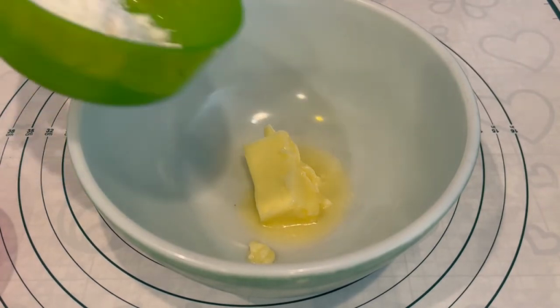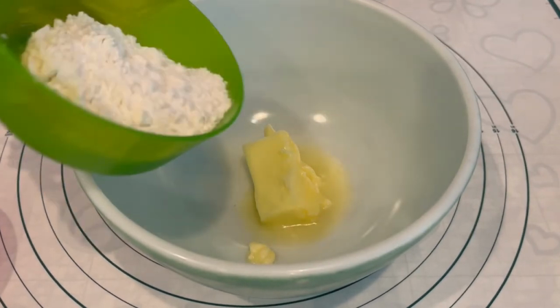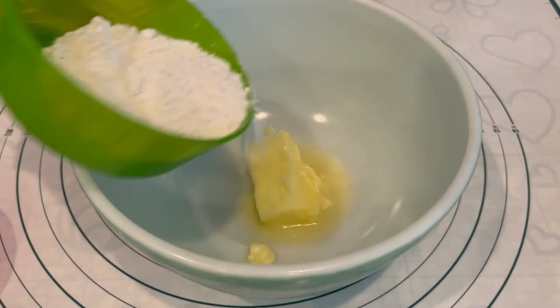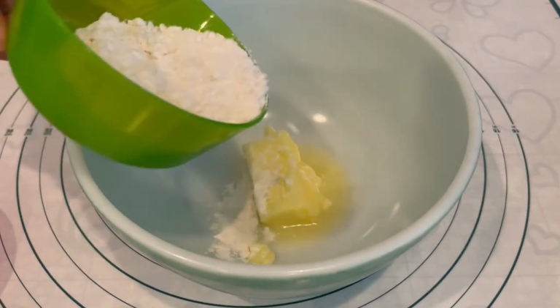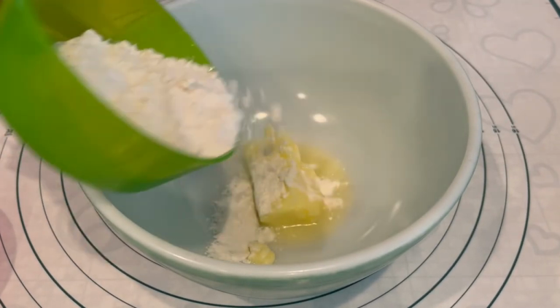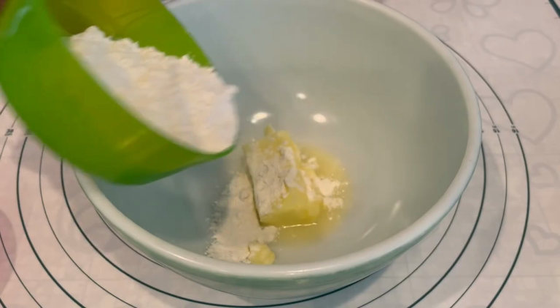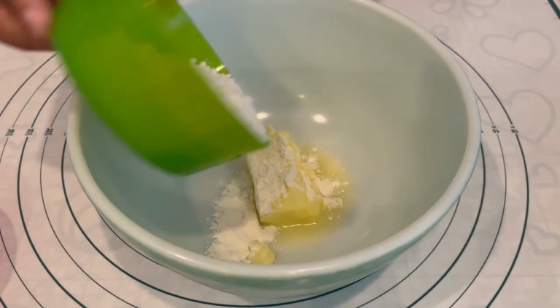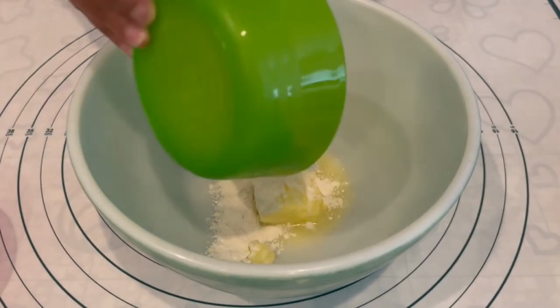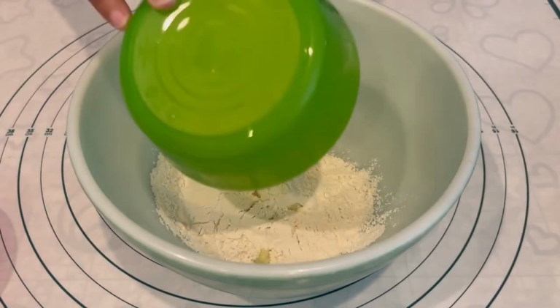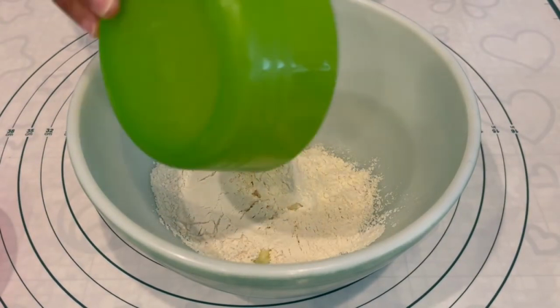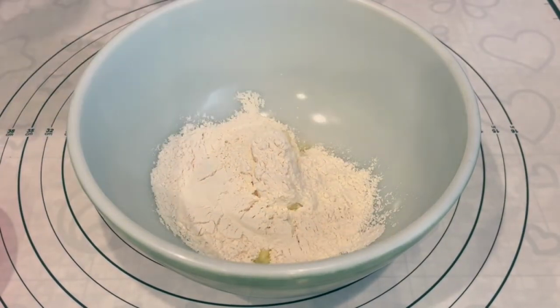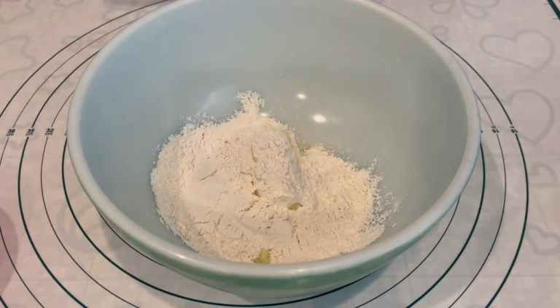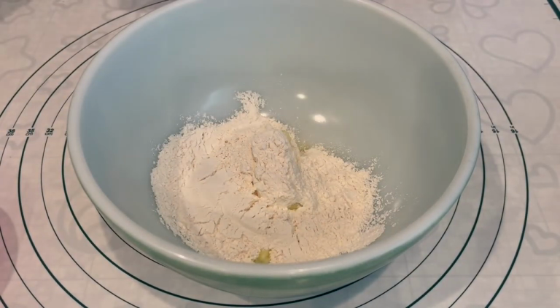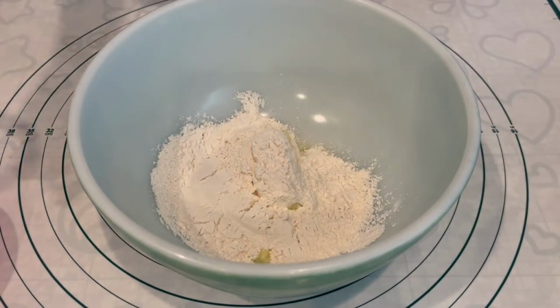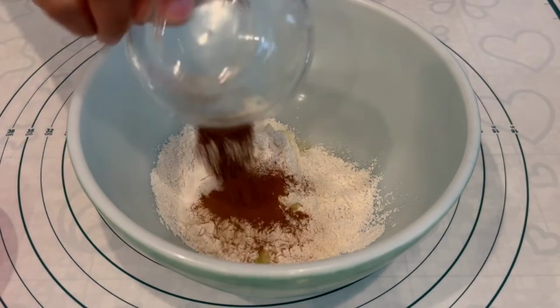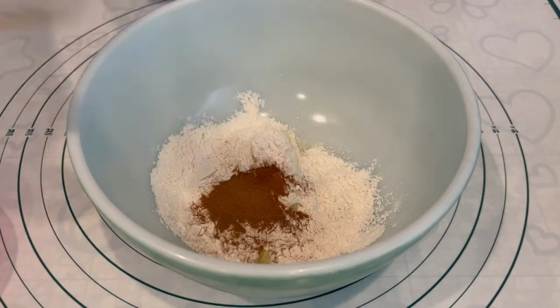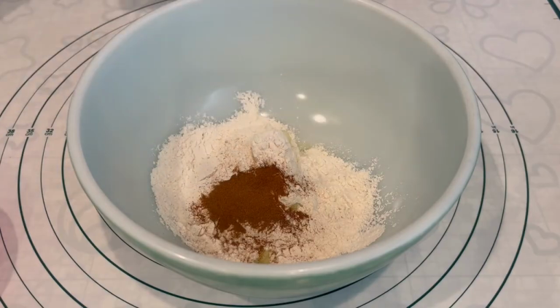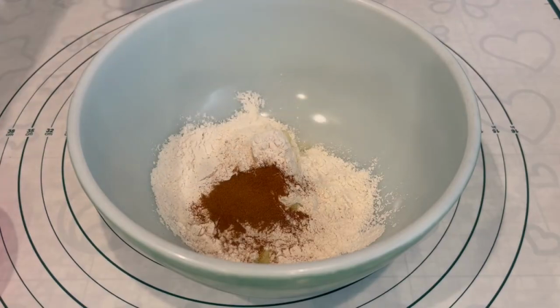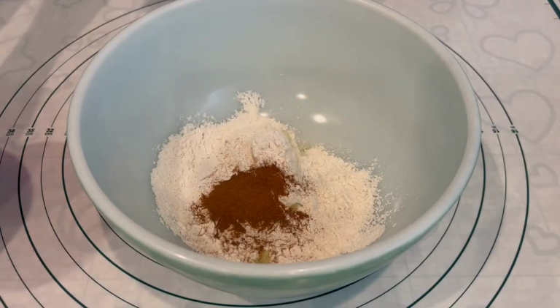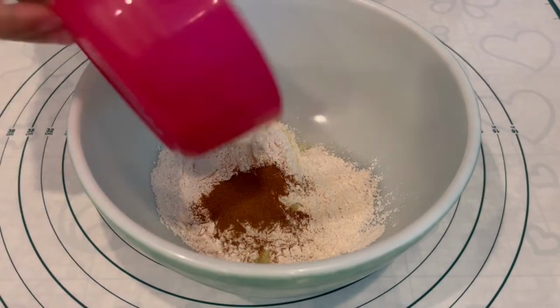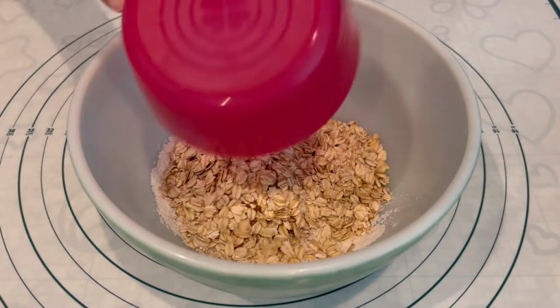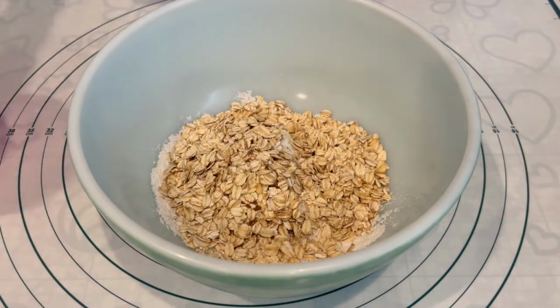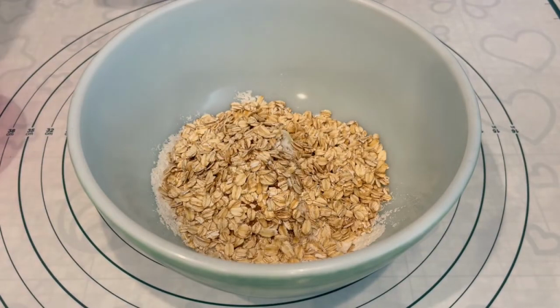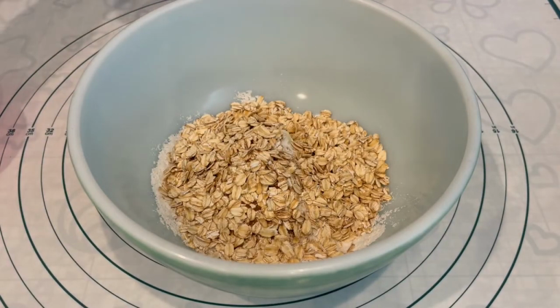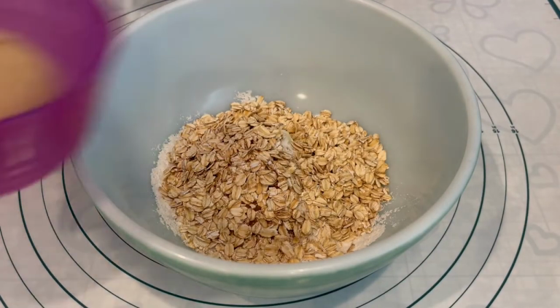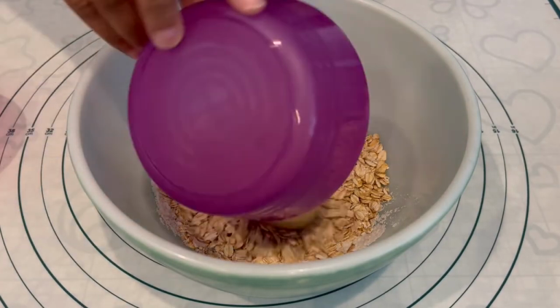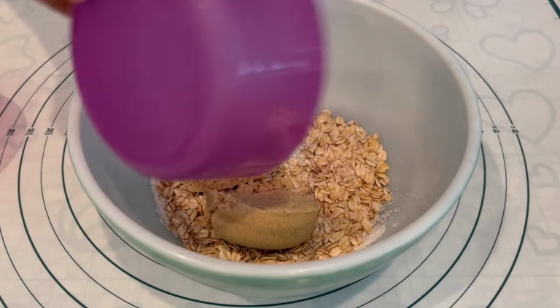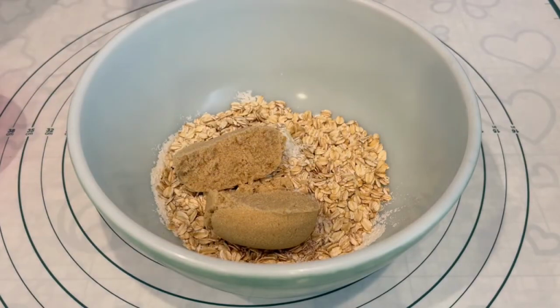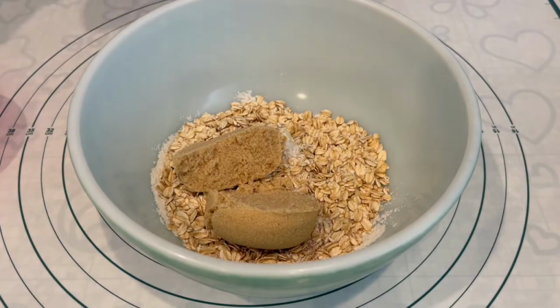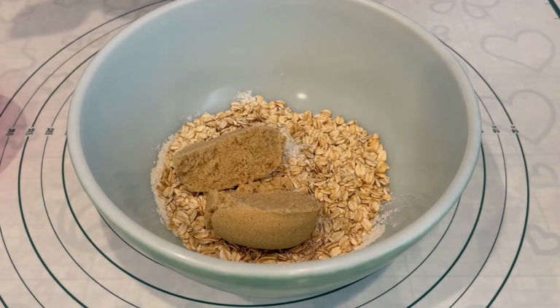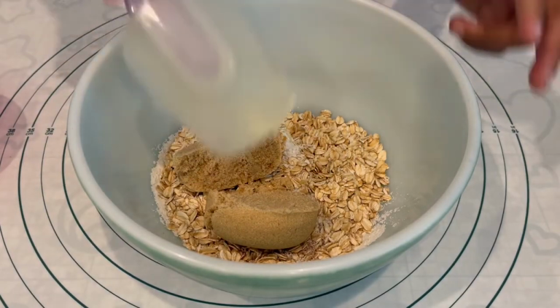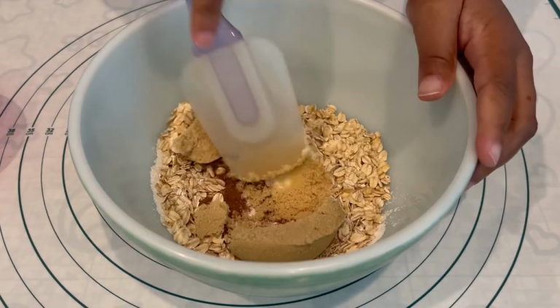Let's work on the crisp part. I've got my softened butter in the bowl. I'm adding in my flour, my cinnamon, my oats, and my brown sugar. I'm just going to stir this up and set it aside as well.